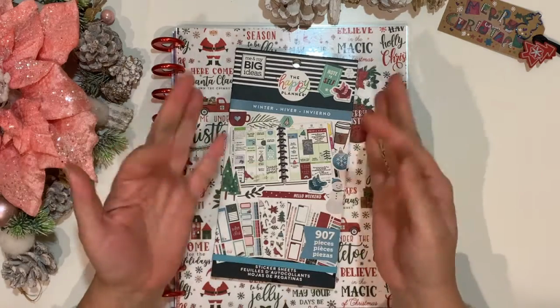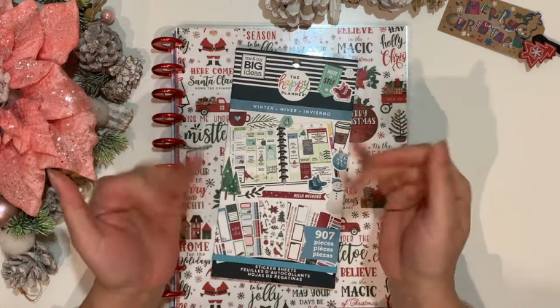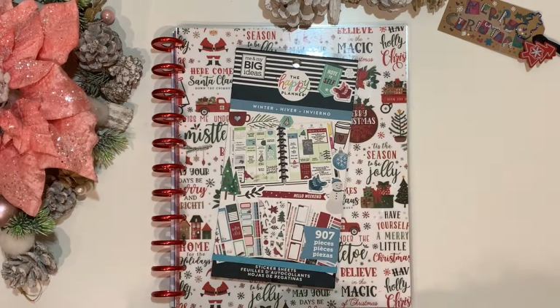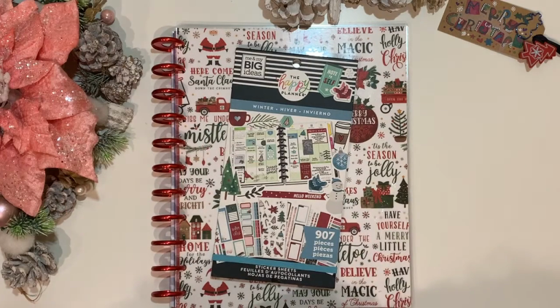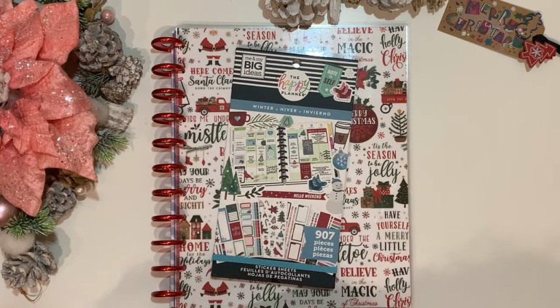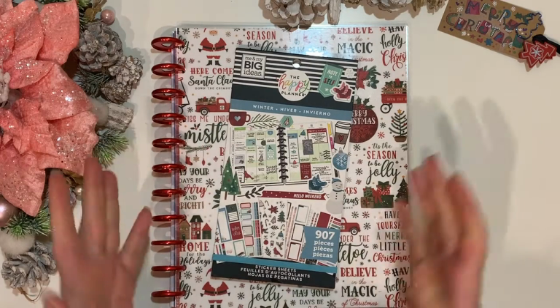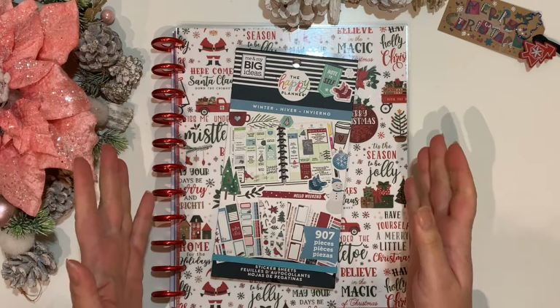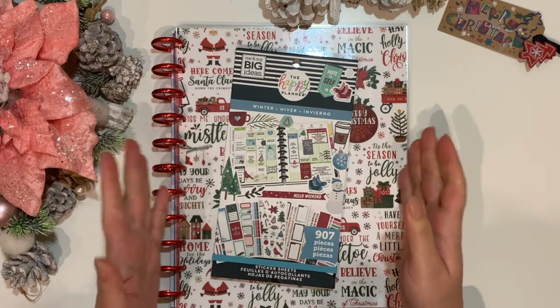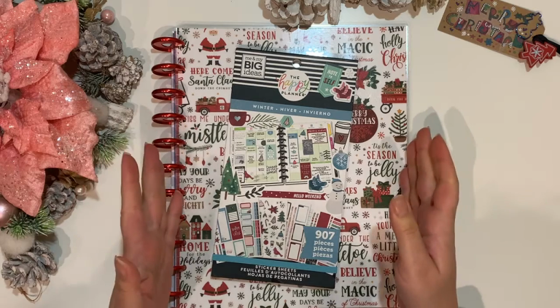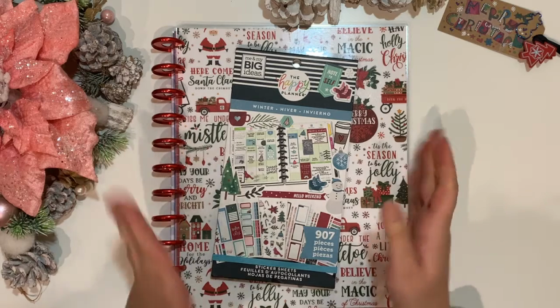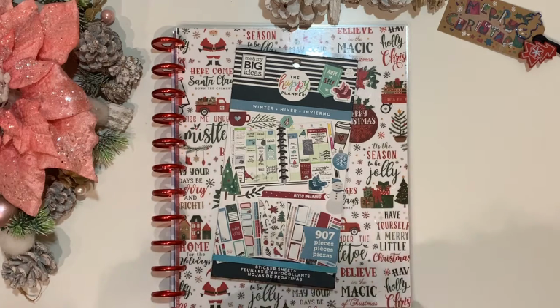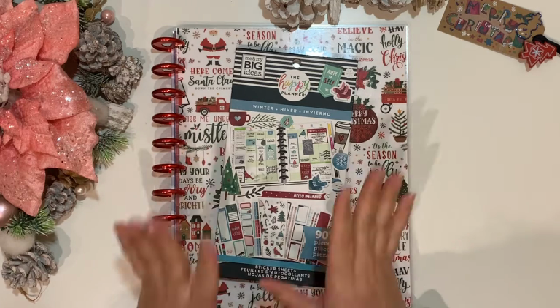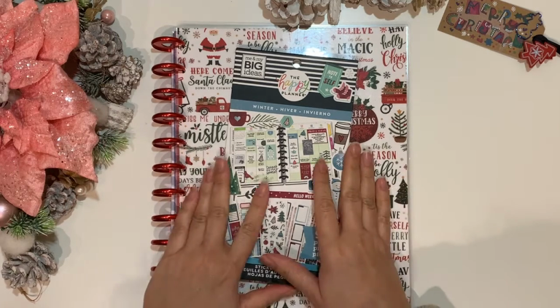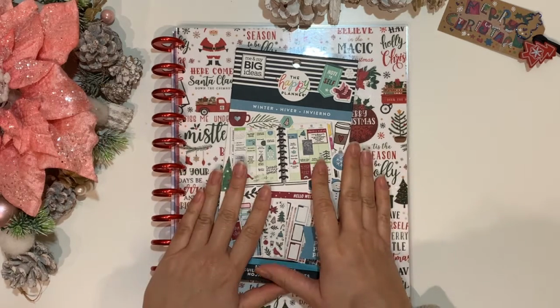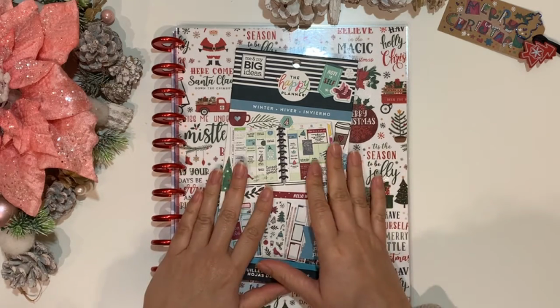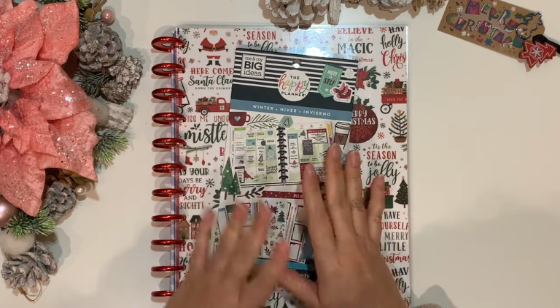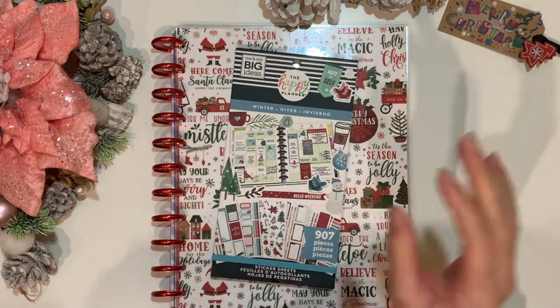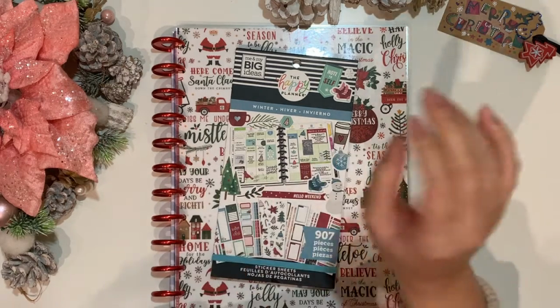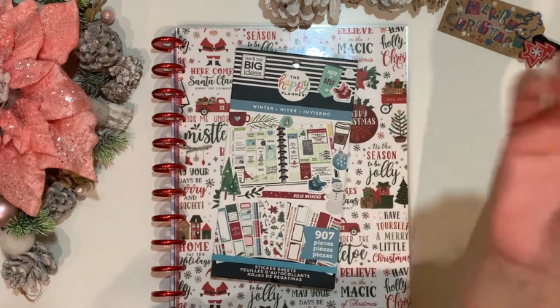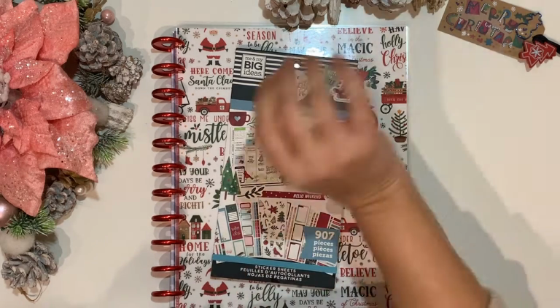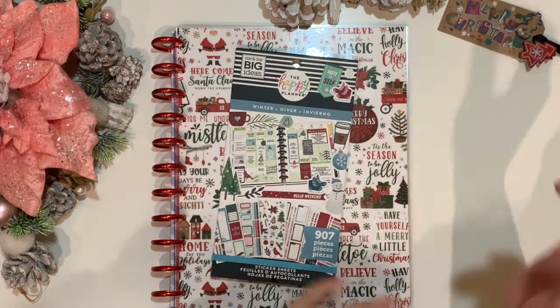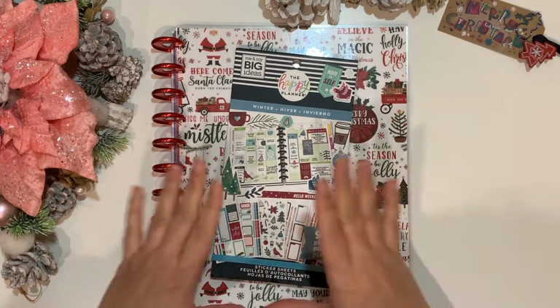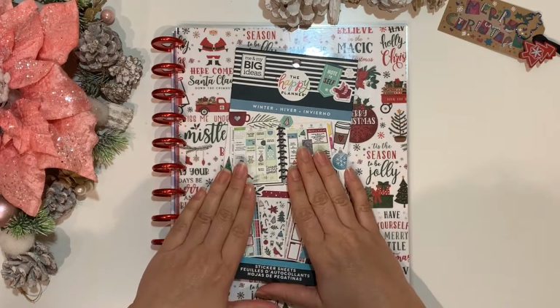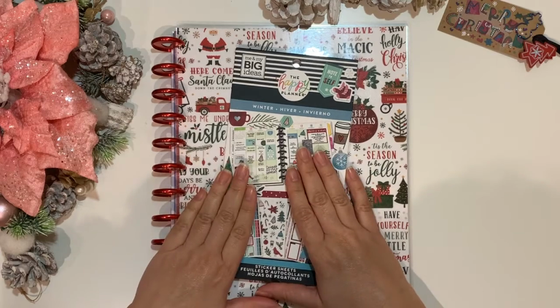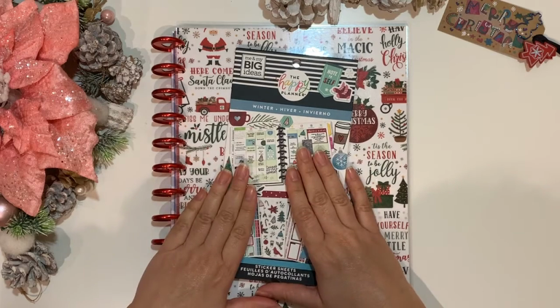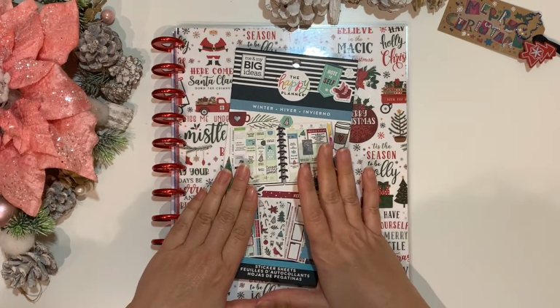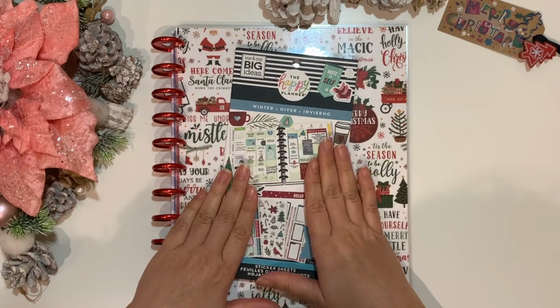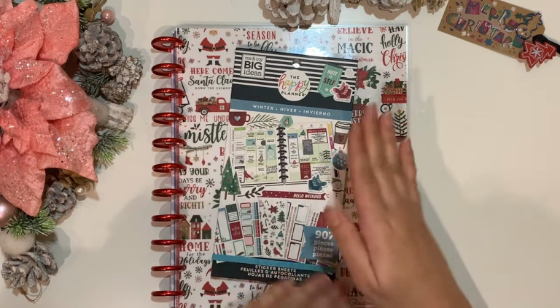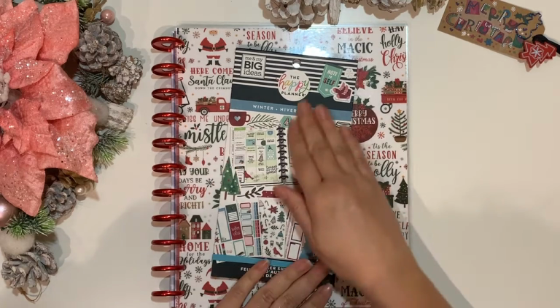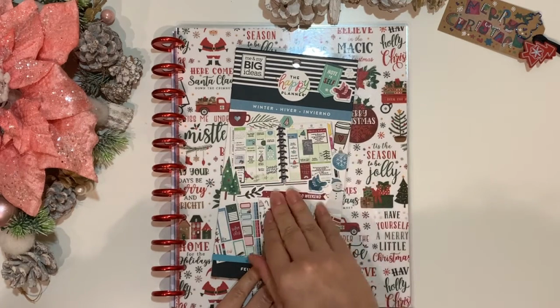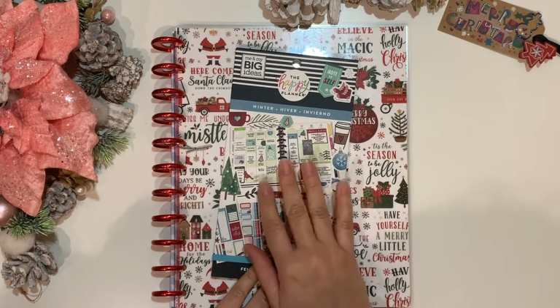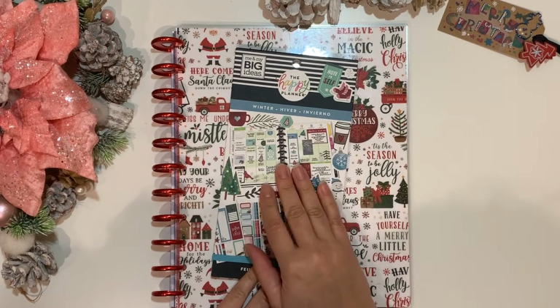Hello and welcome, planner friends! This is Jan with Jan Happy Planning. Thank you for joining me for another video. Today I have for you a plan with me.